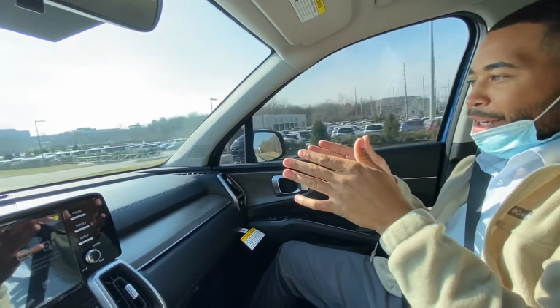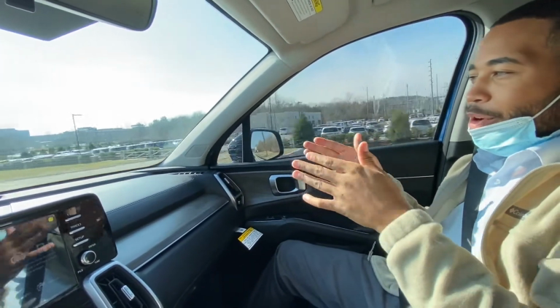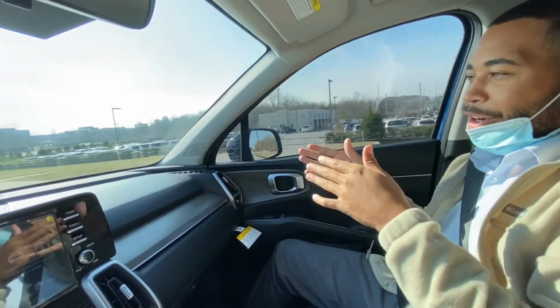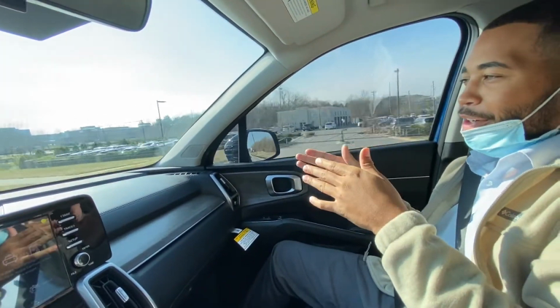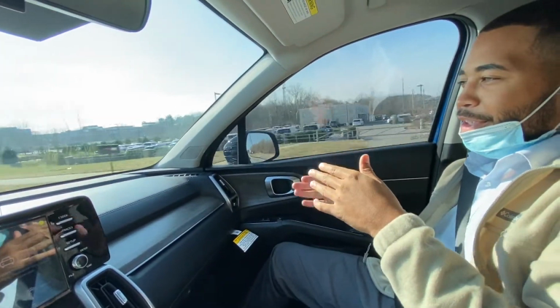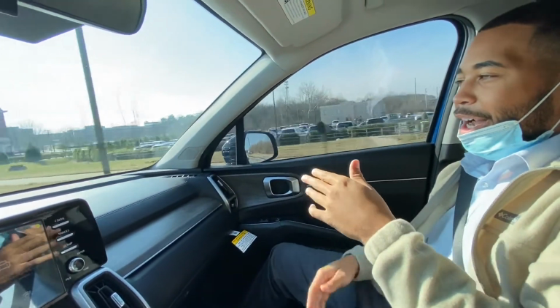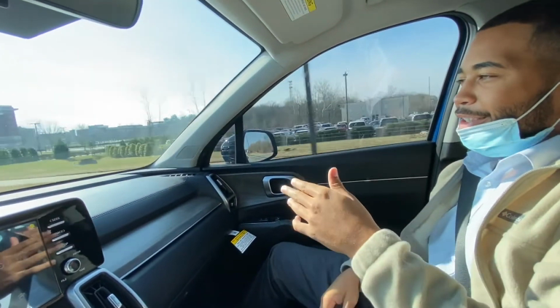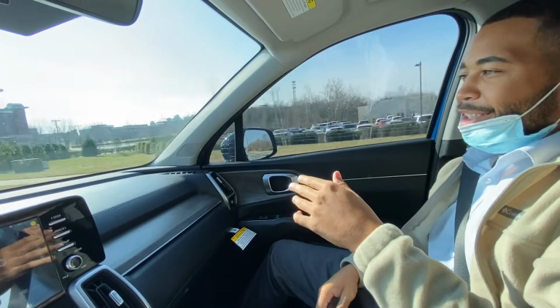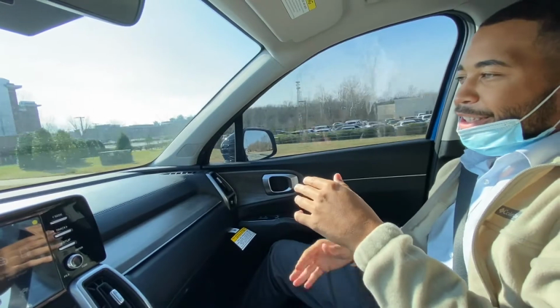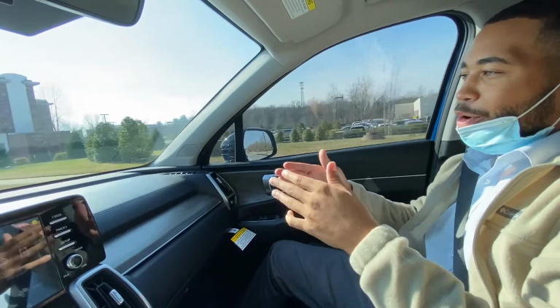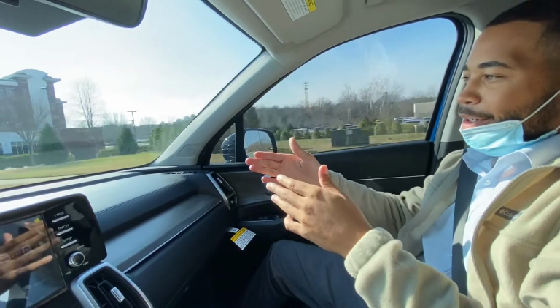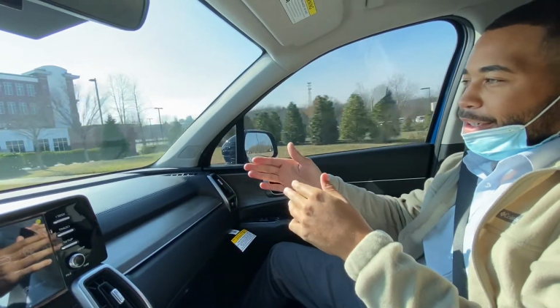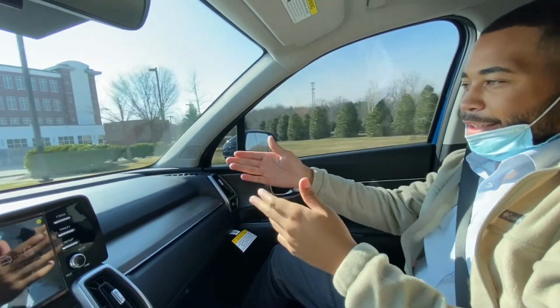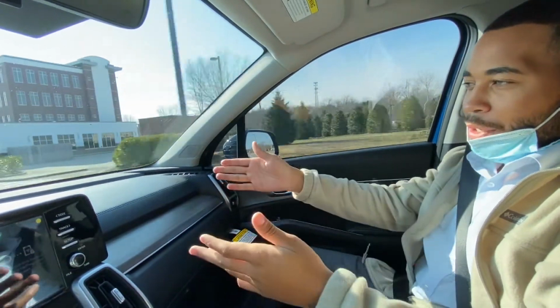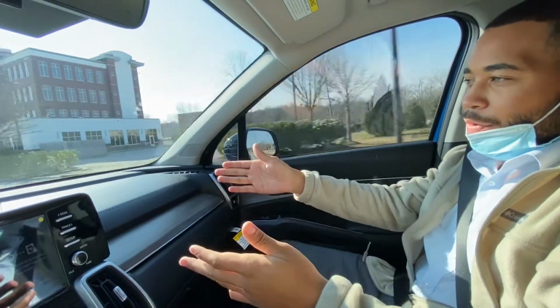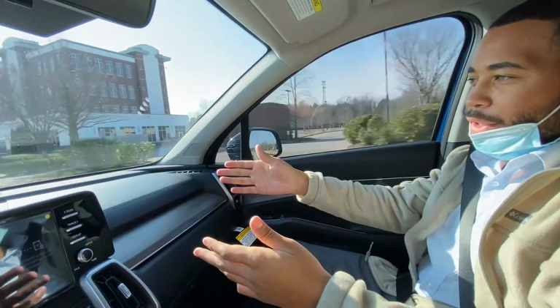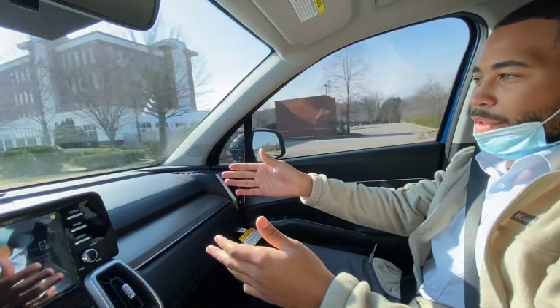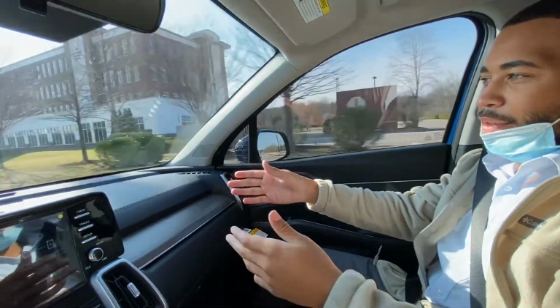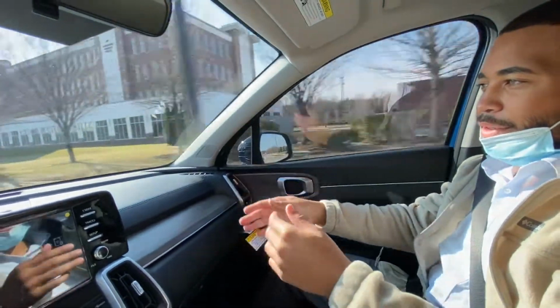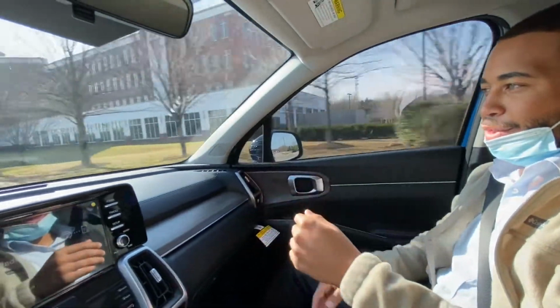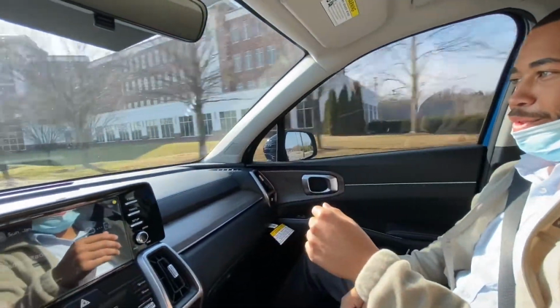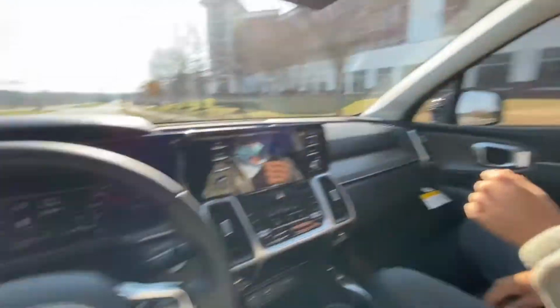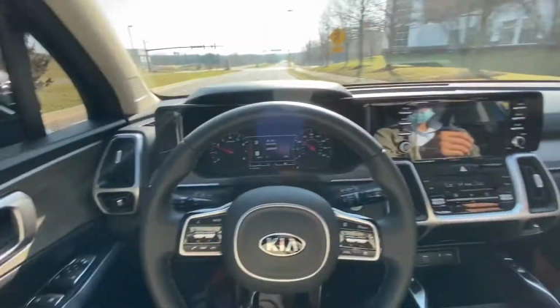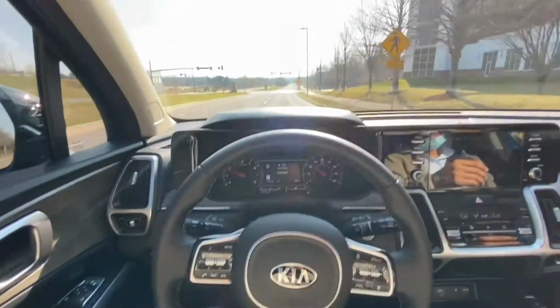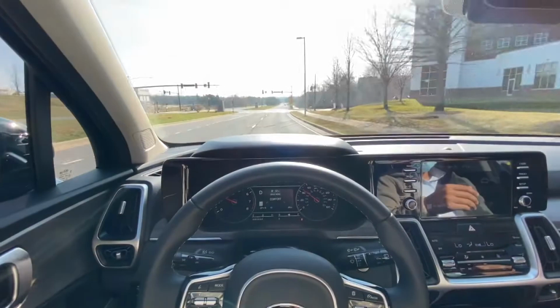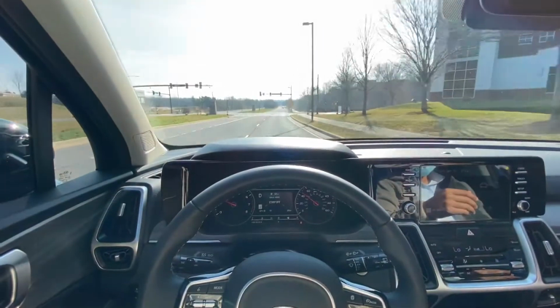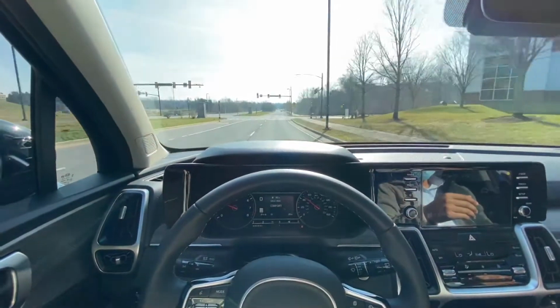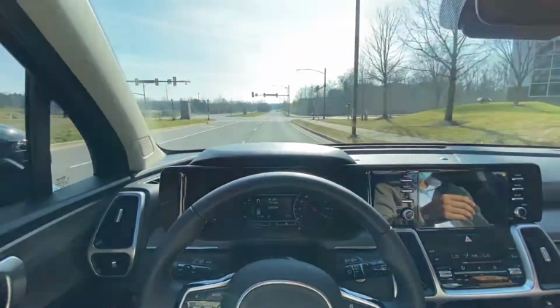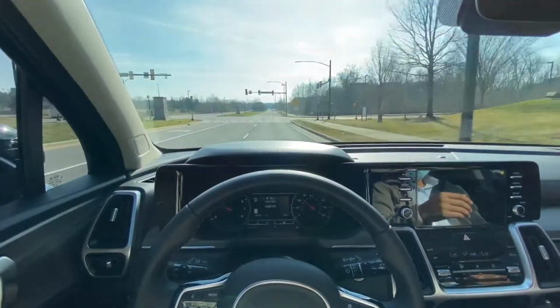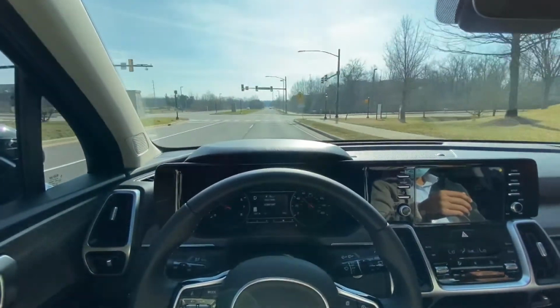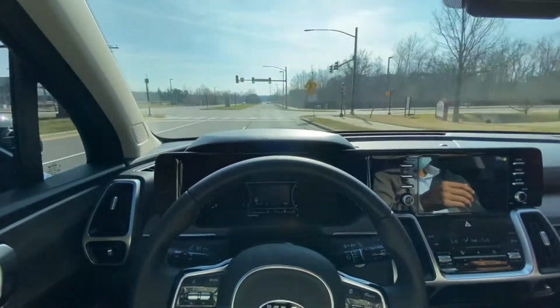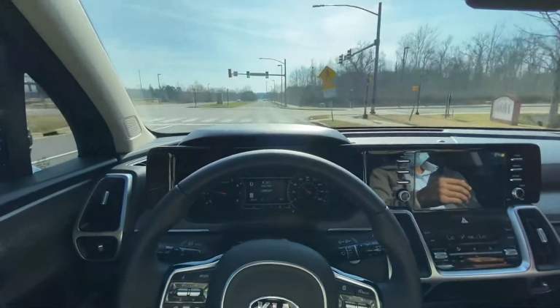But going around curves — Honda's, Nissan's, they'll go around. It probably won't even go around this curve. Let's see. It made it.